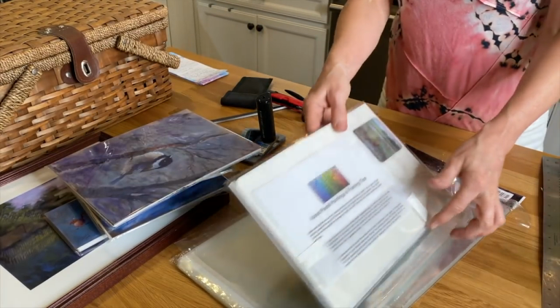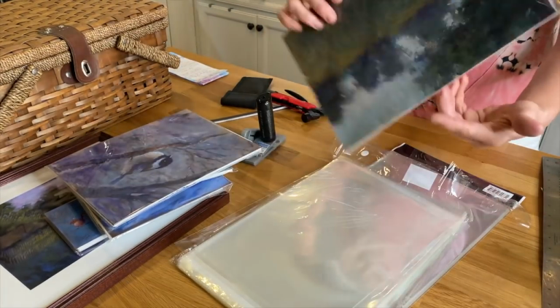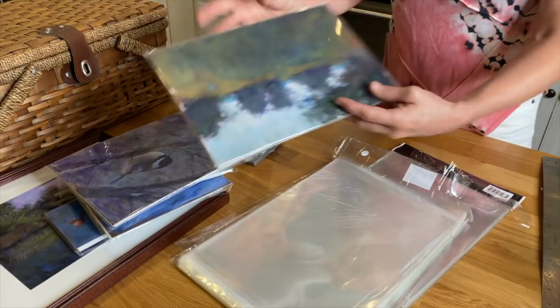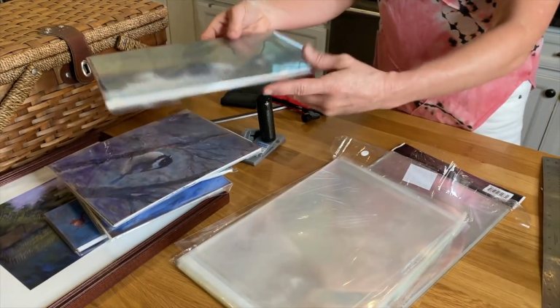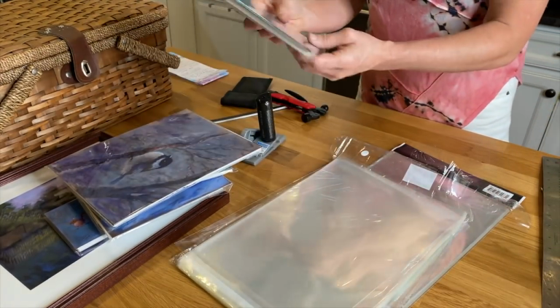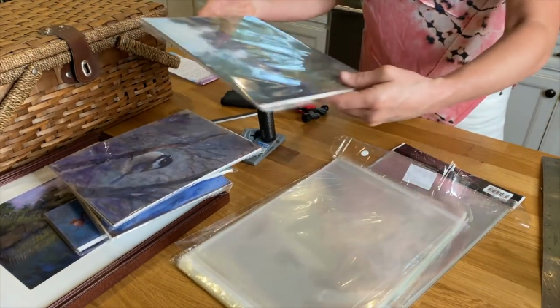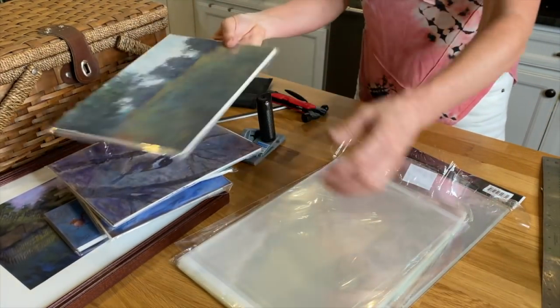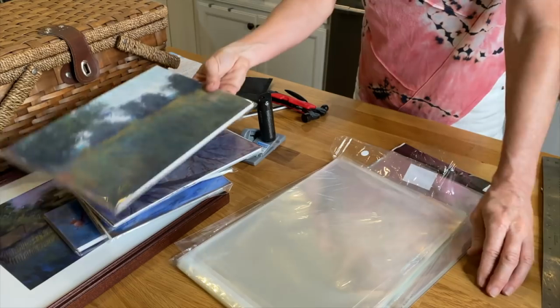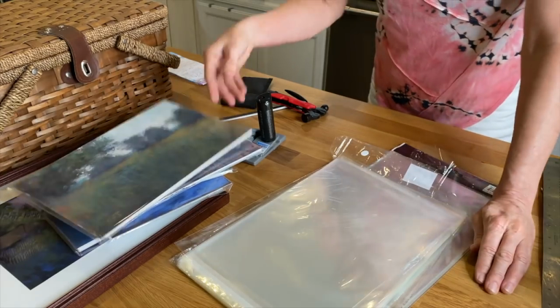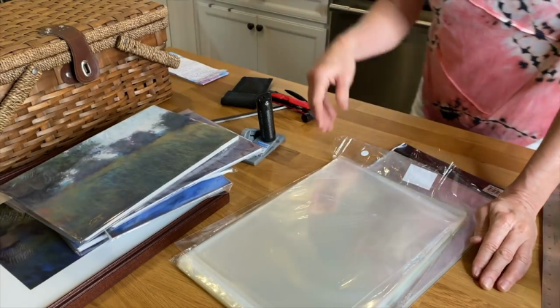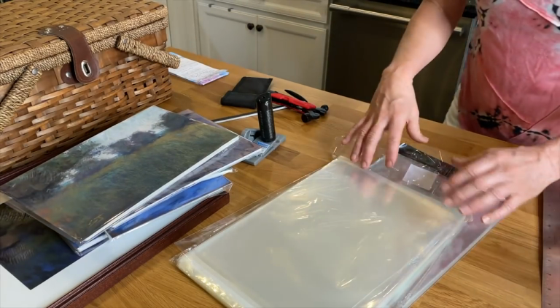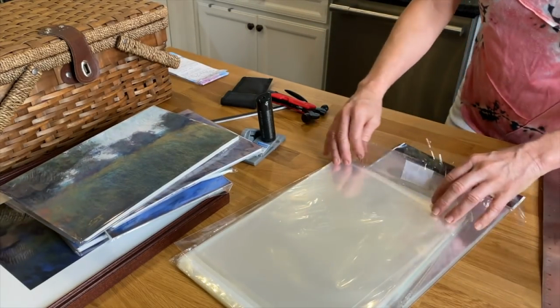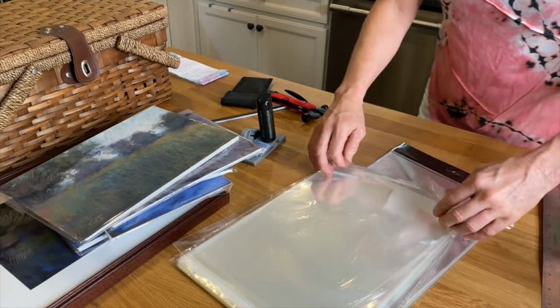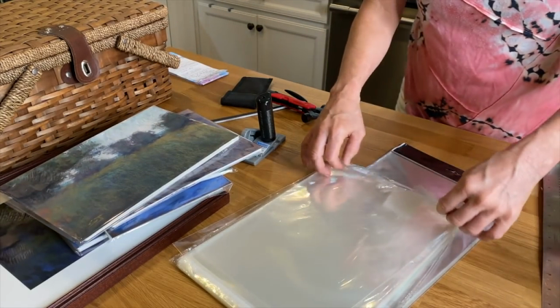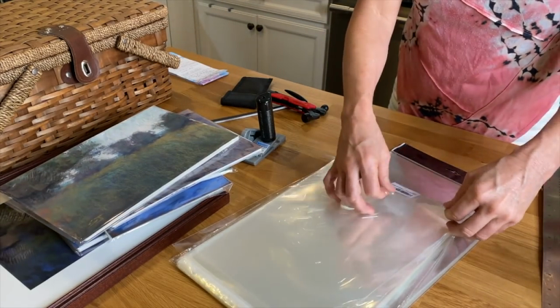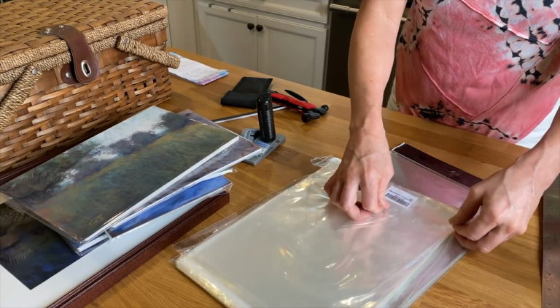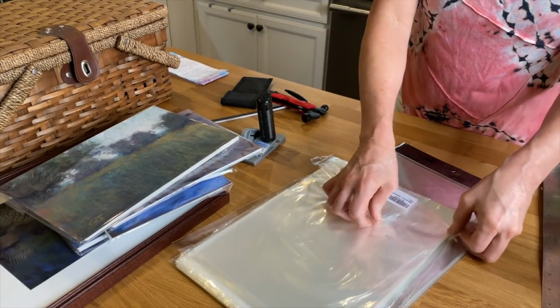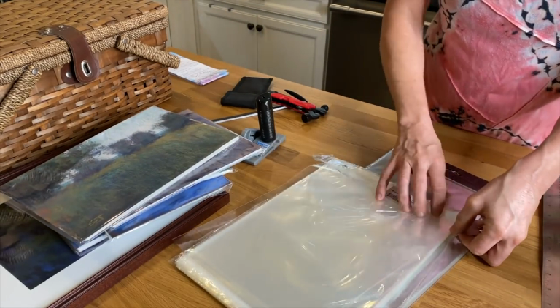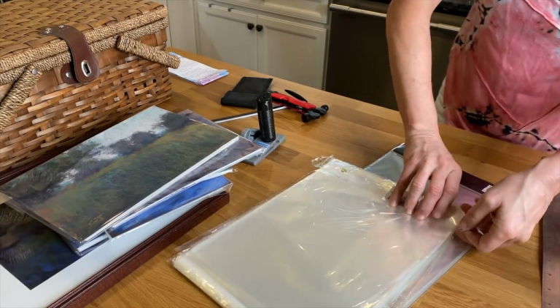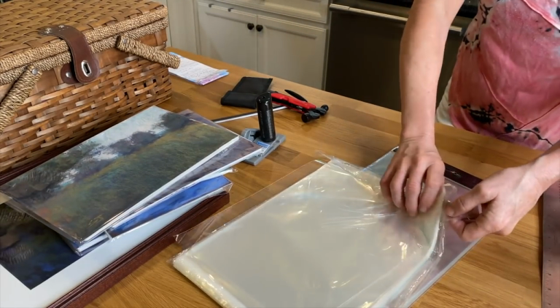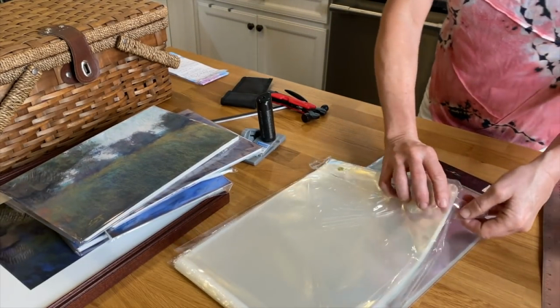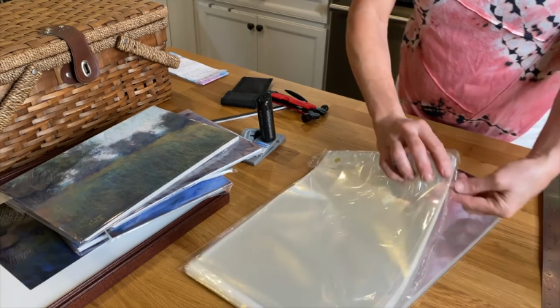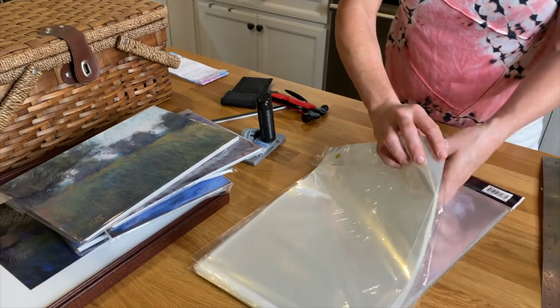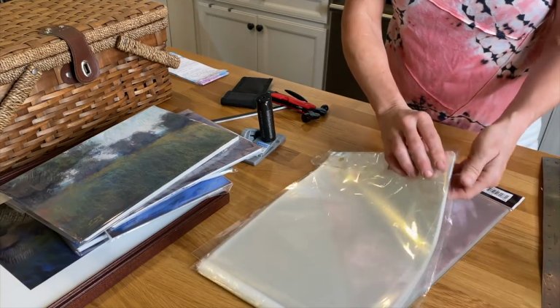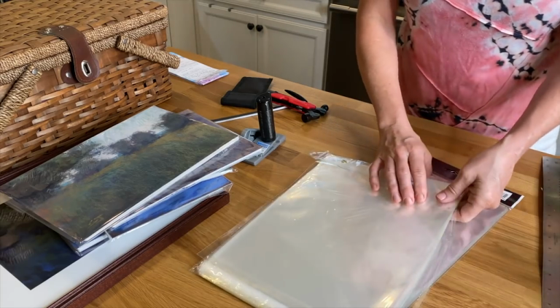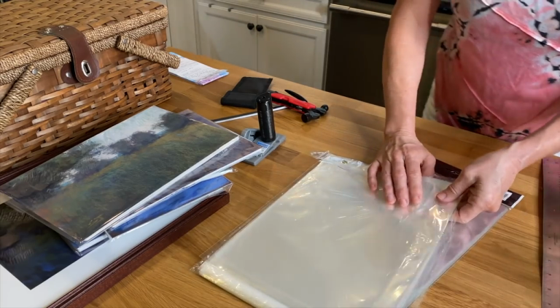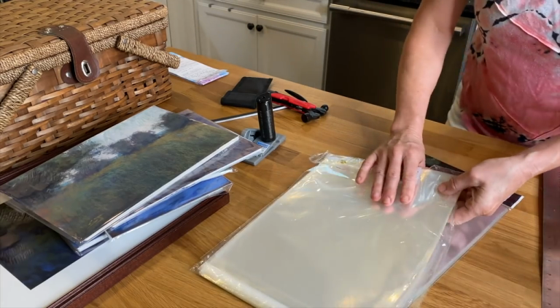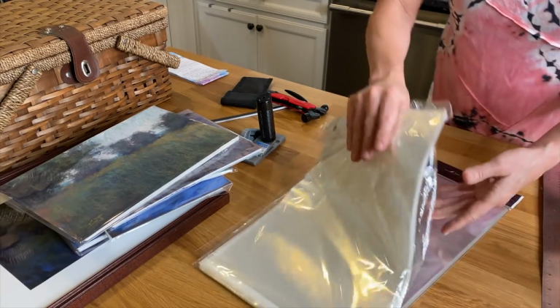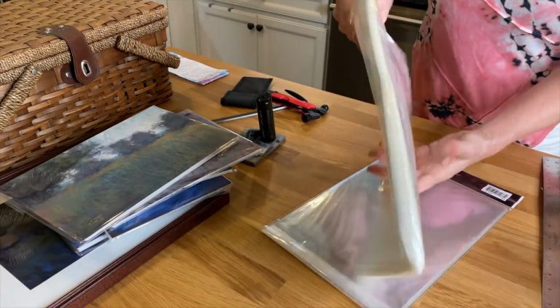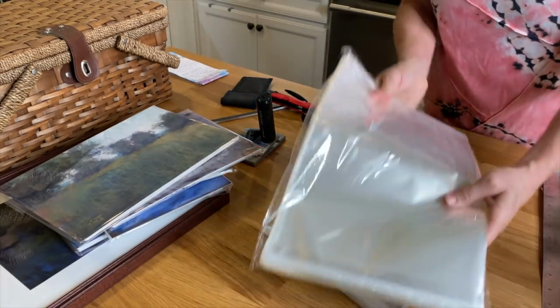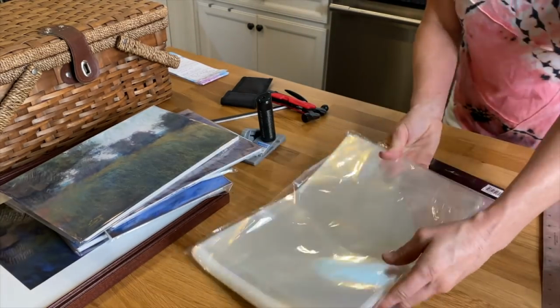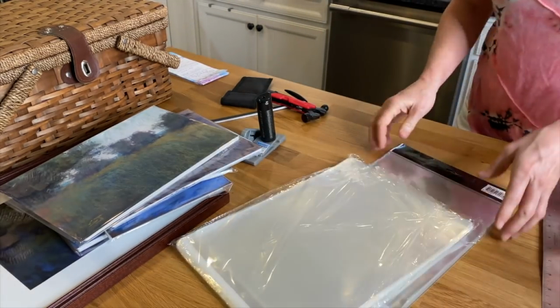That was a lot of info, and I'm going to have to edit this video like crazy because I had so many phone calls during that process. I gotta clean up fast because I've got to cook dinner. Alright guys, happy painting!